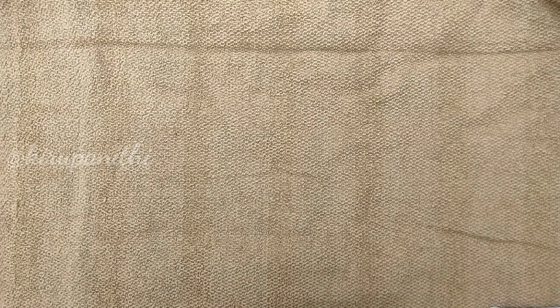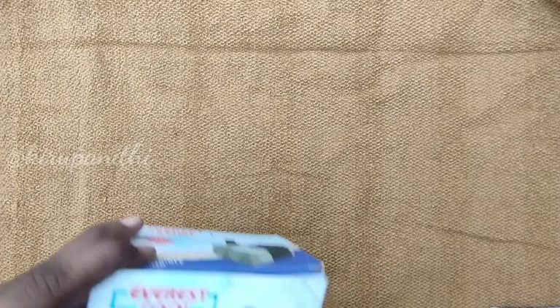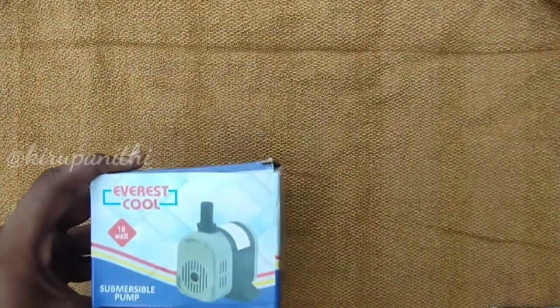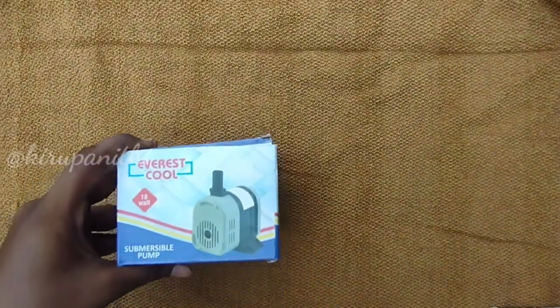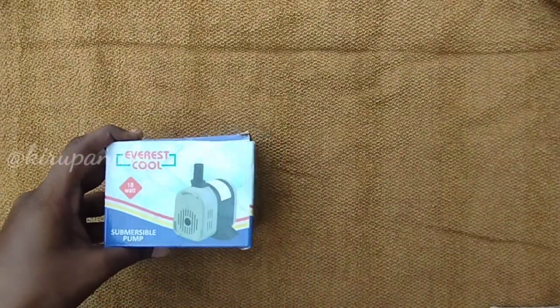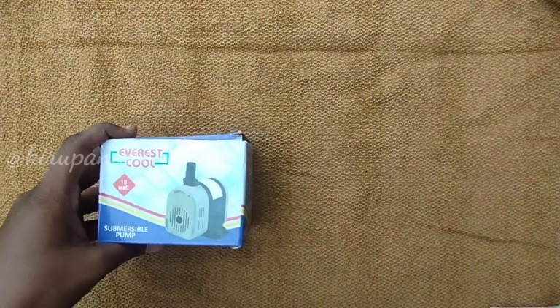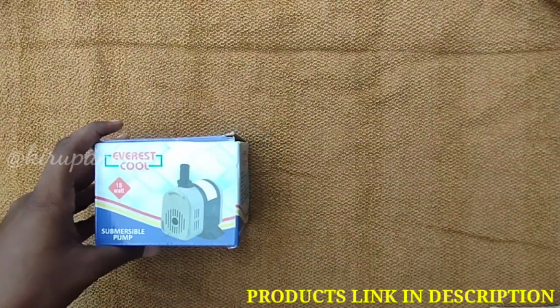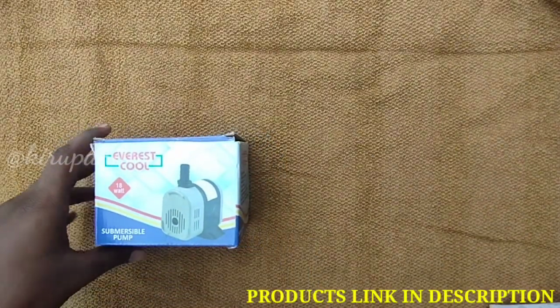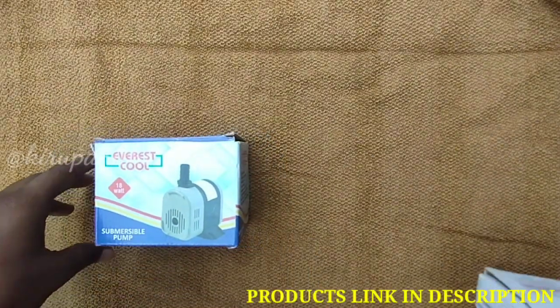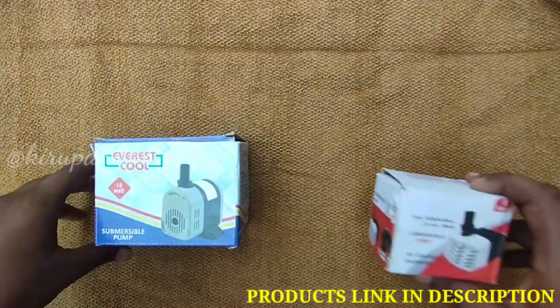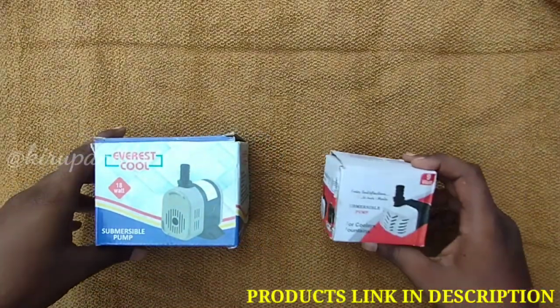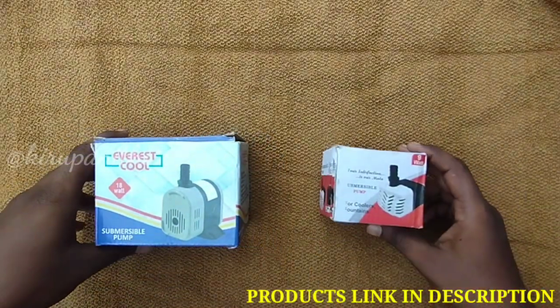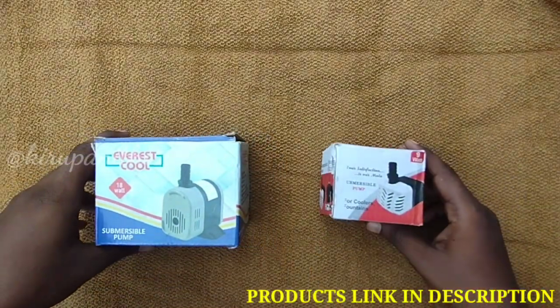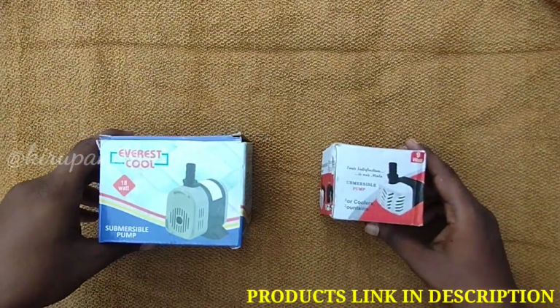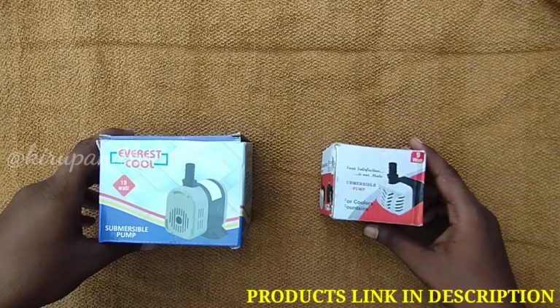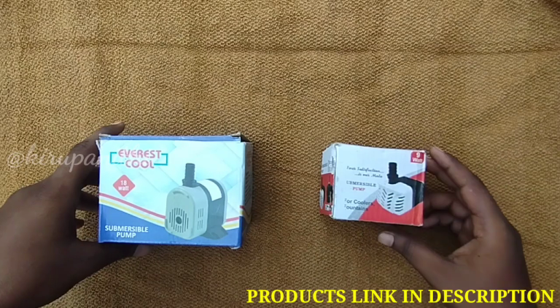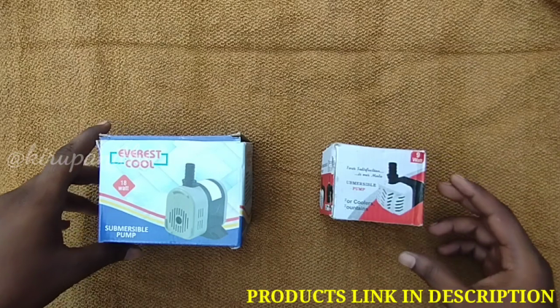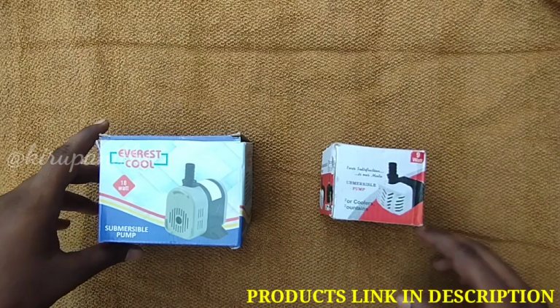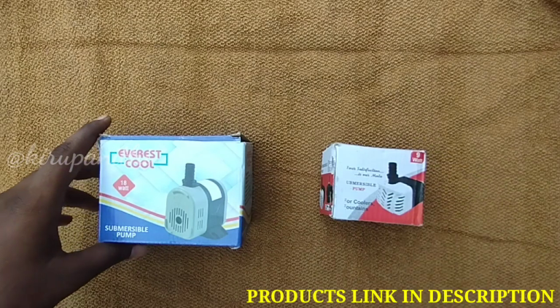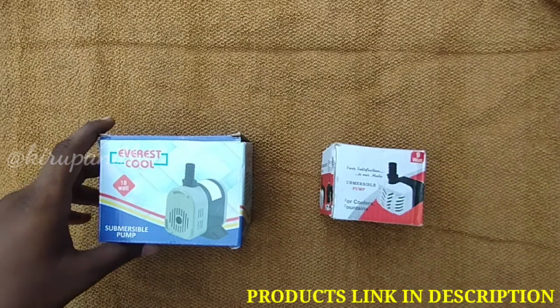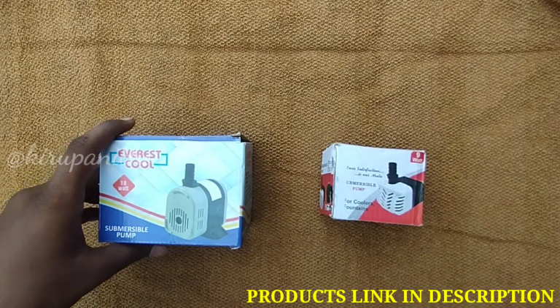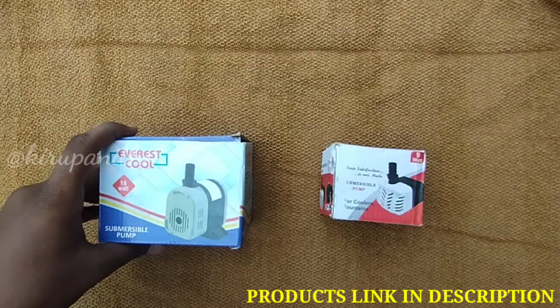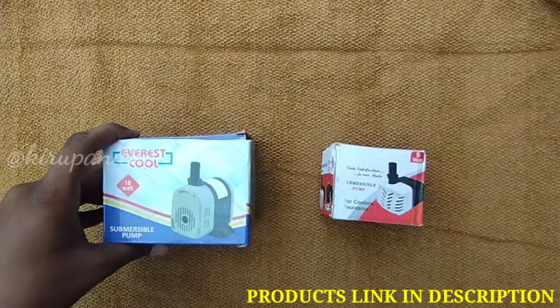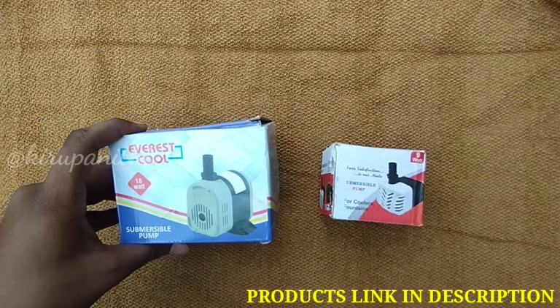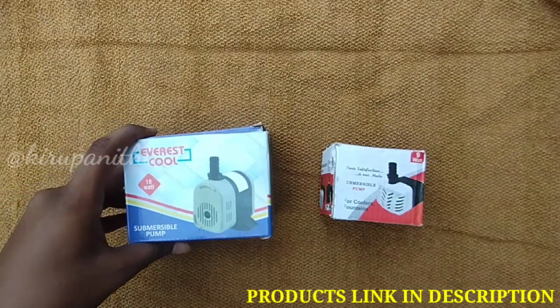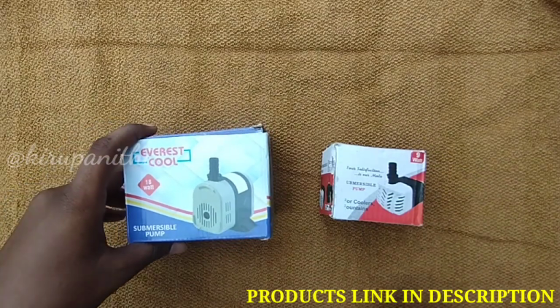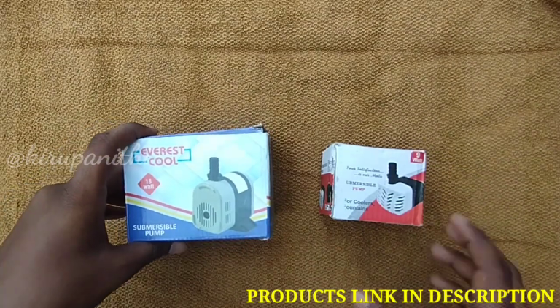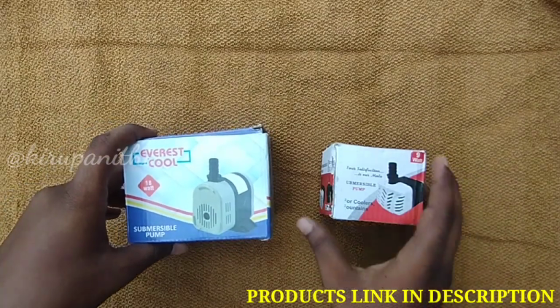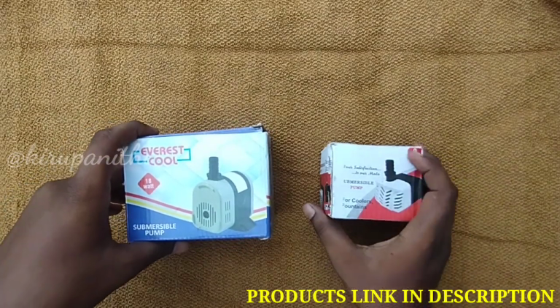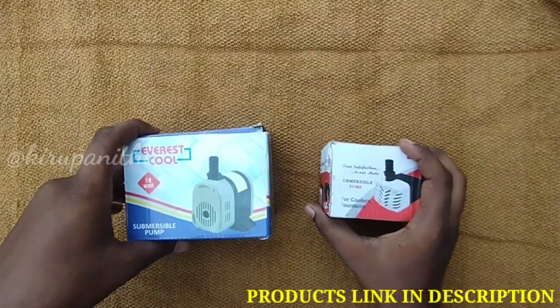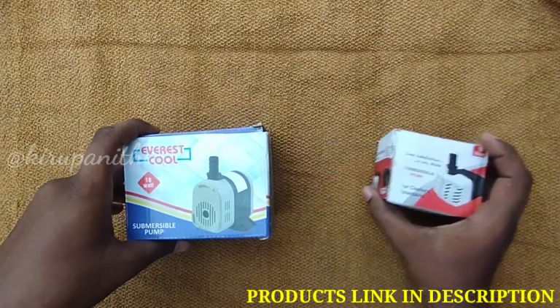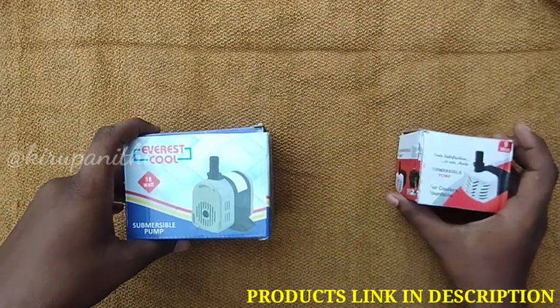Let's see a water pump. Here we can see two pumps — one is an 18 watt pump and here is a 9 watt pump. Here we can see the 18 watt pump.